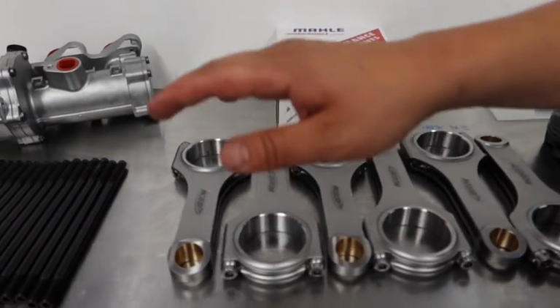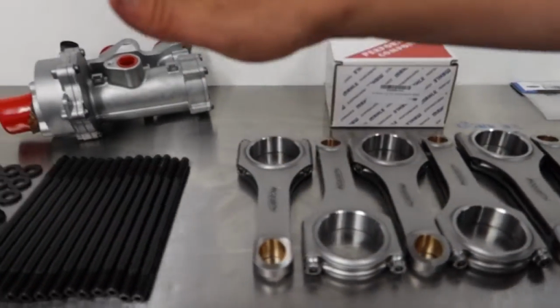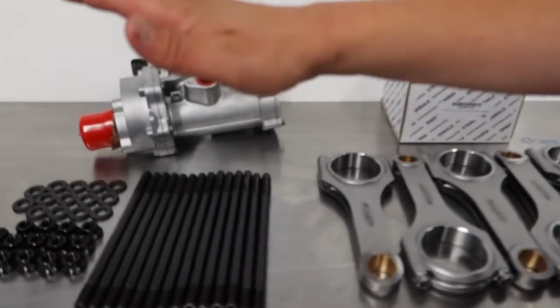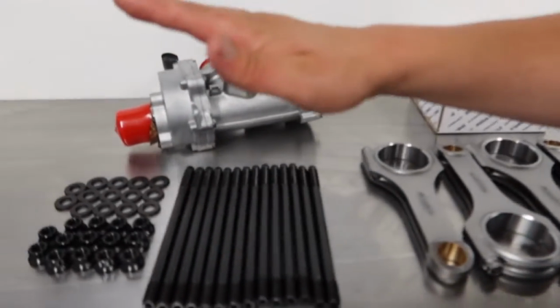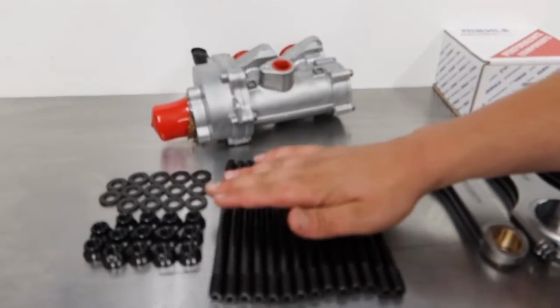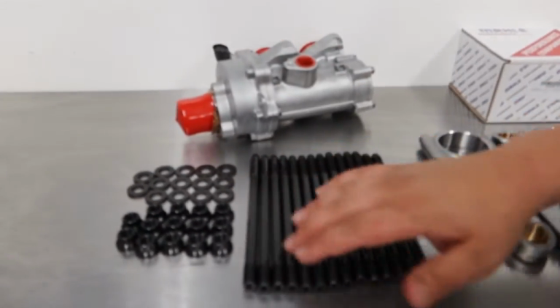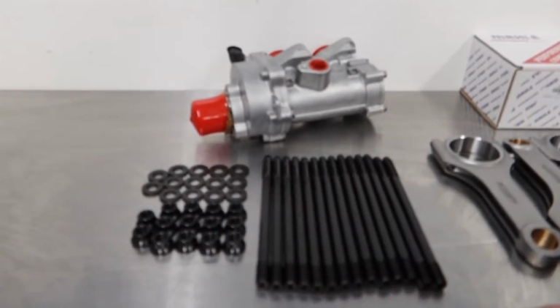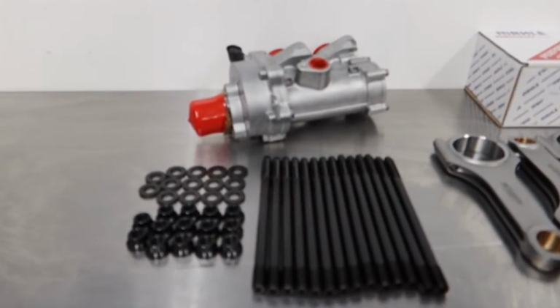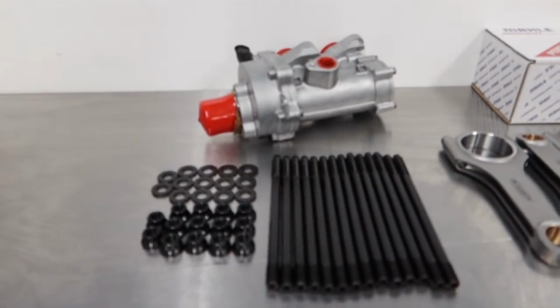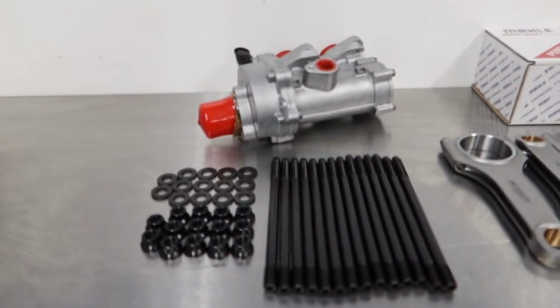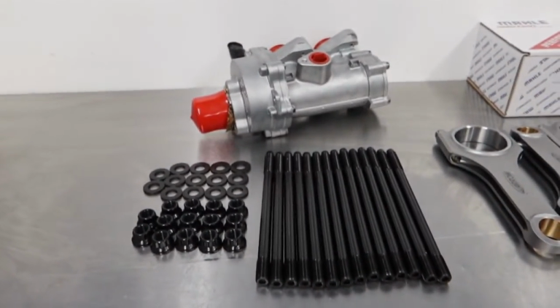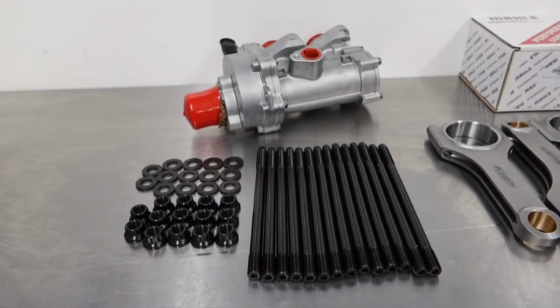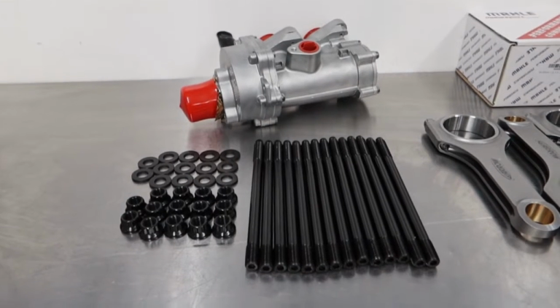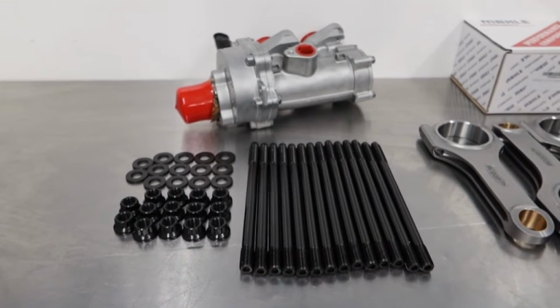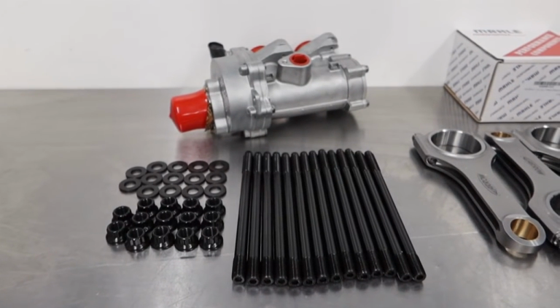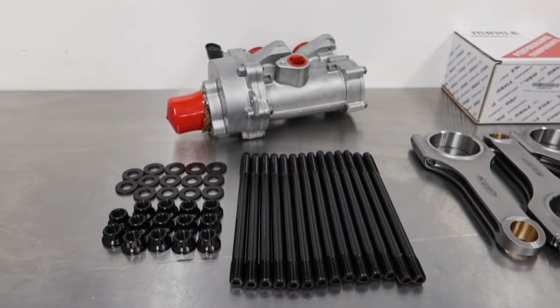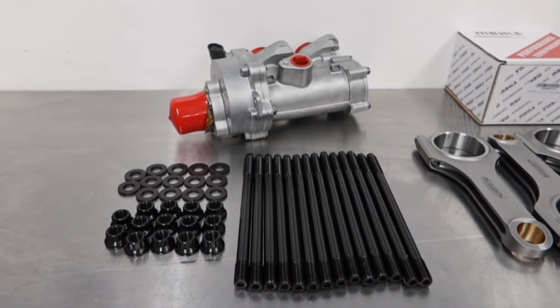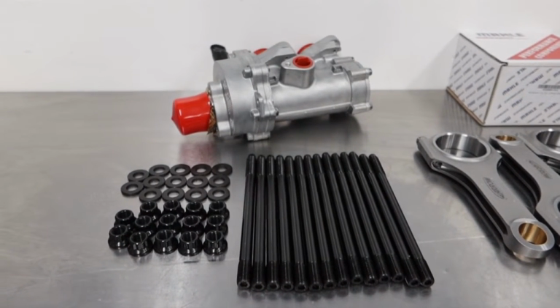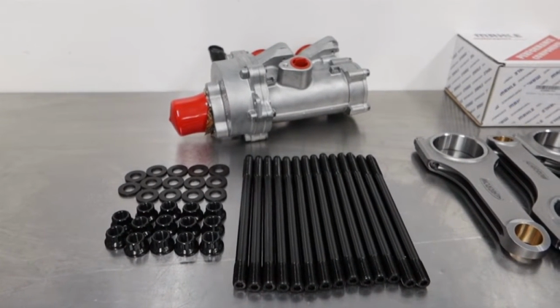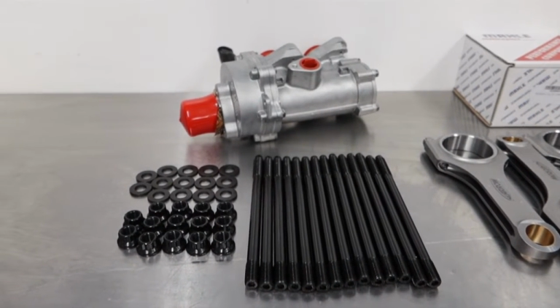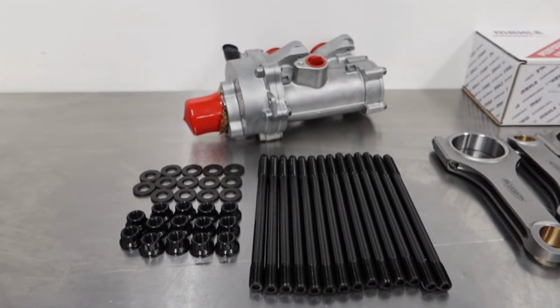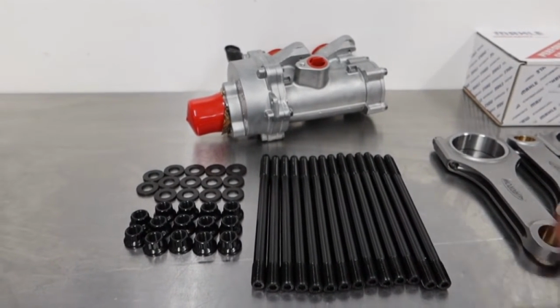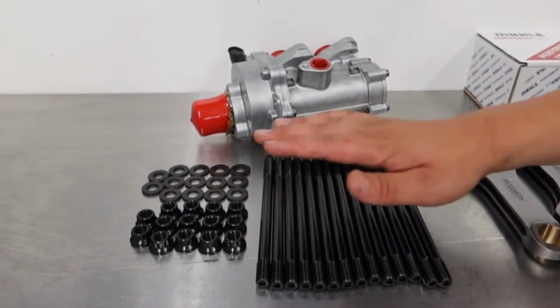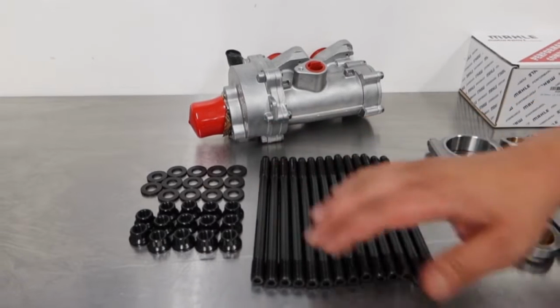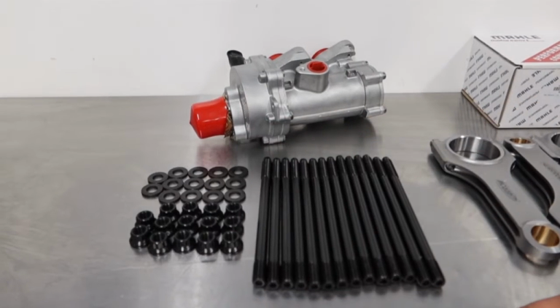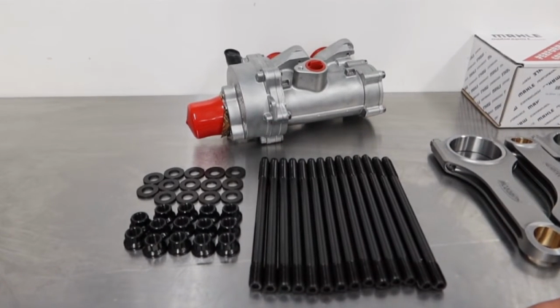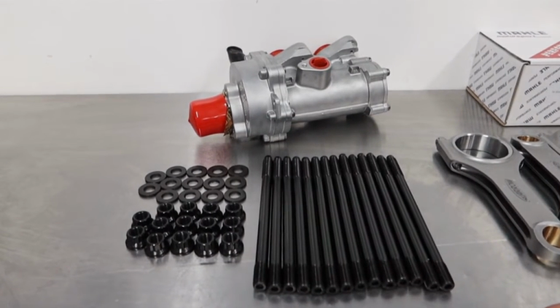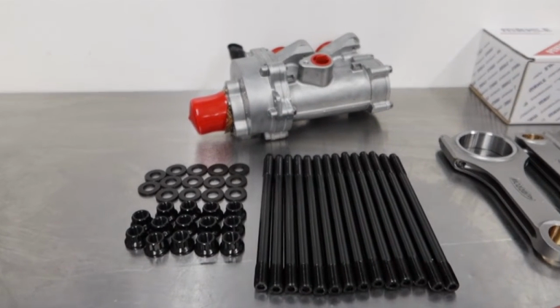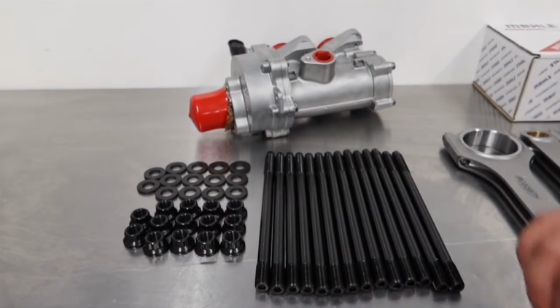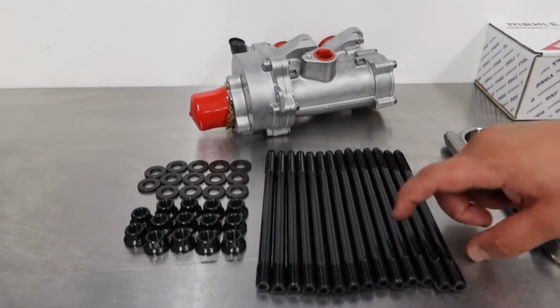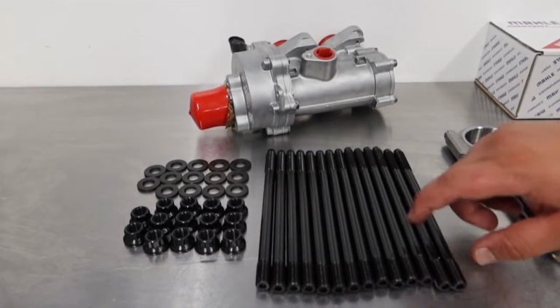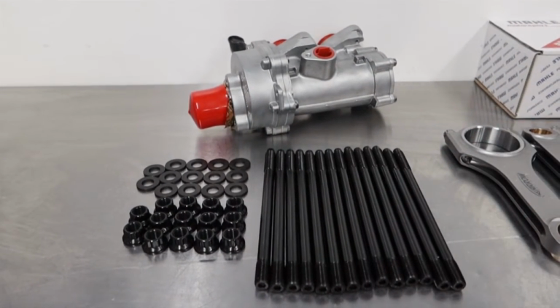And finally, ARP head studs, just to keep the head from lifting with all the cylinder pressure. At 1,000 horsepower it's going to essentially want to blow the head off the block, so anything we can do to keep the head gasket clamped down is helpful.